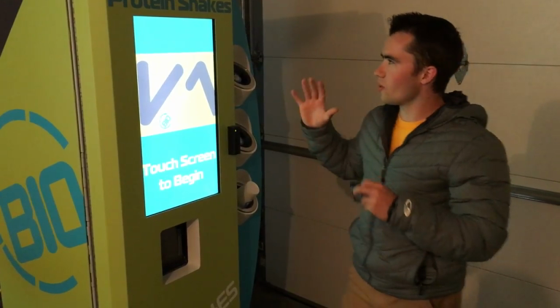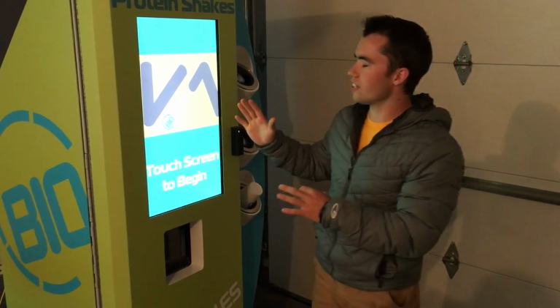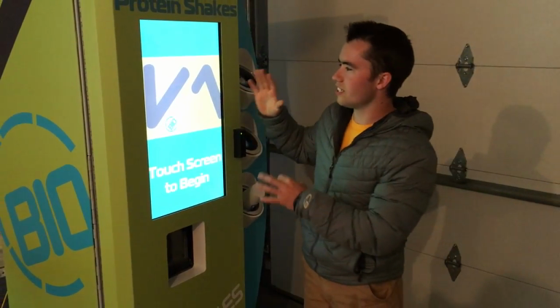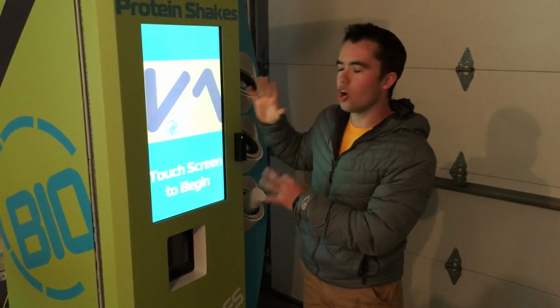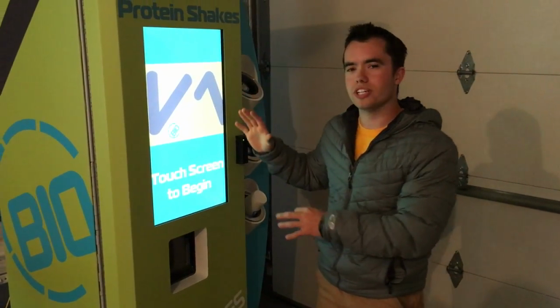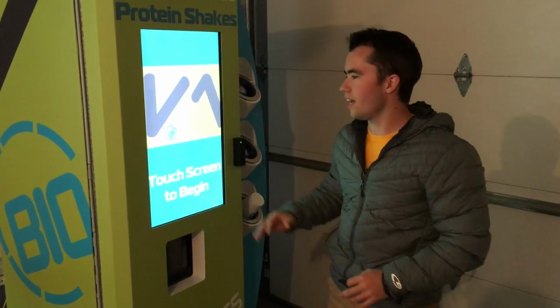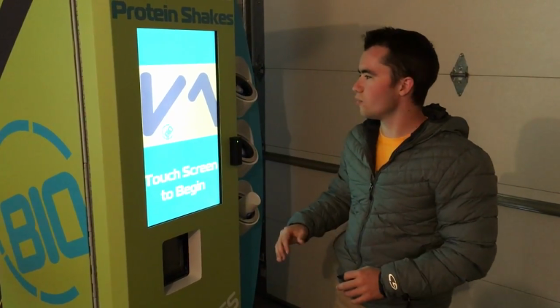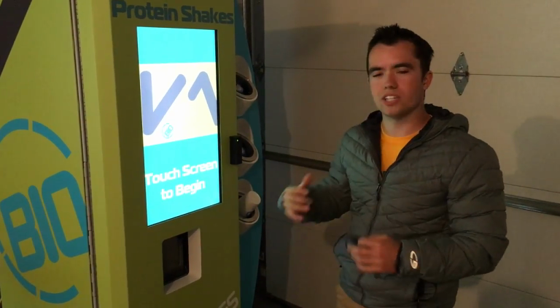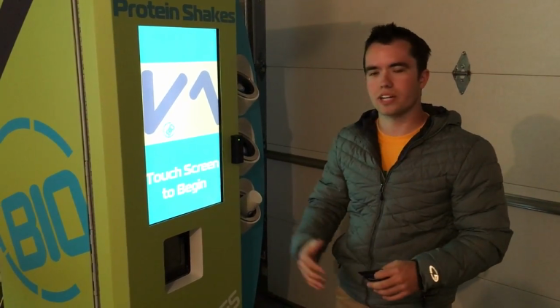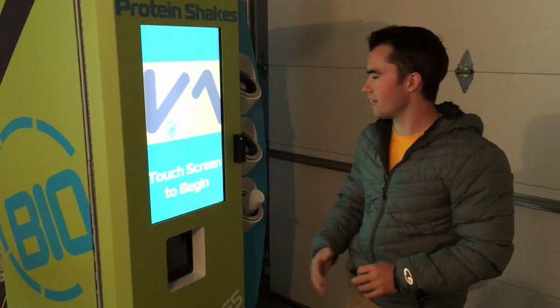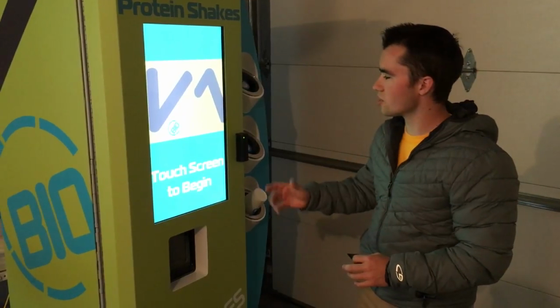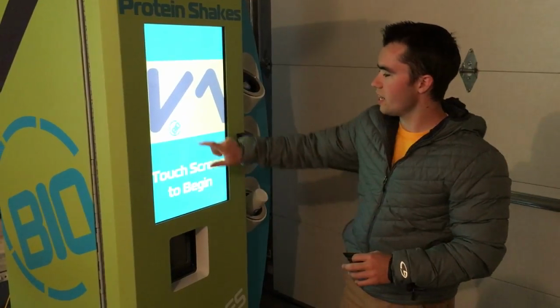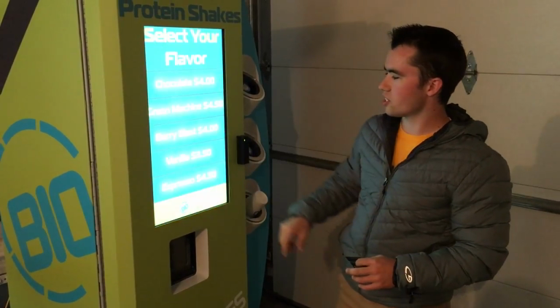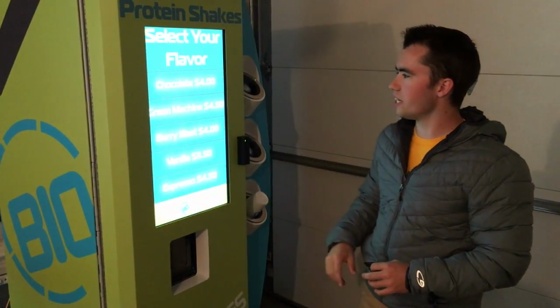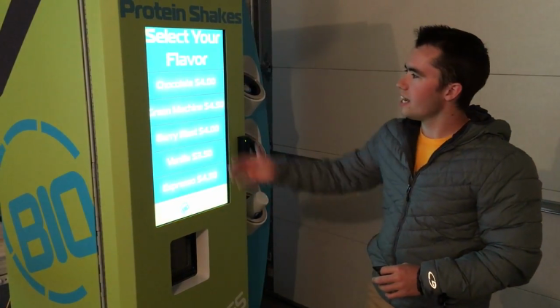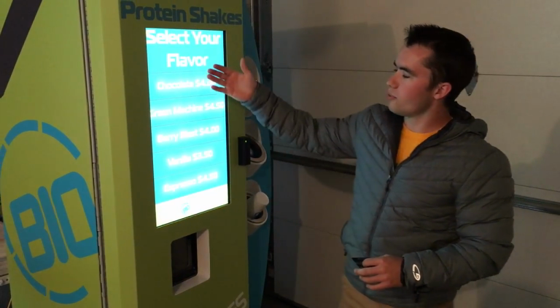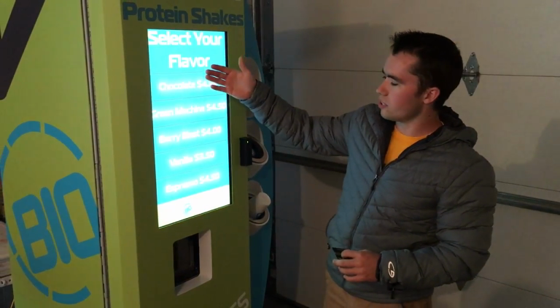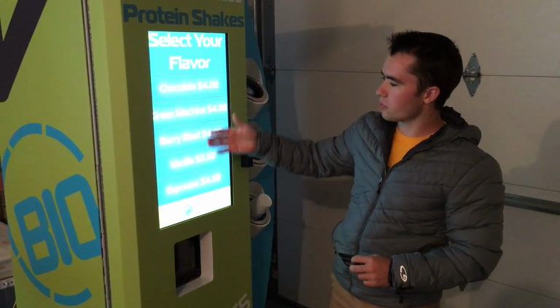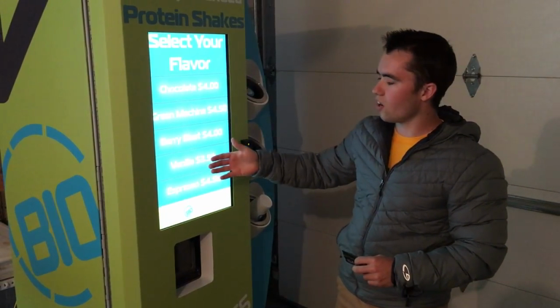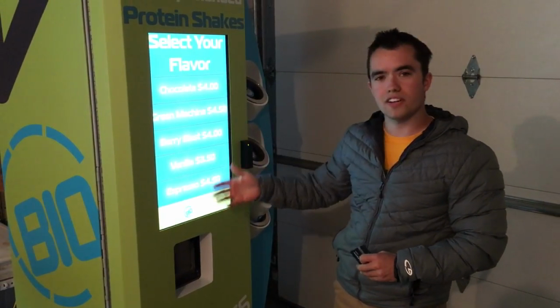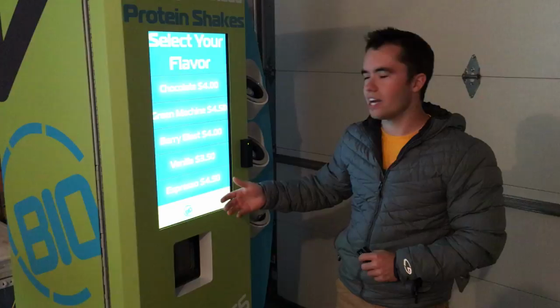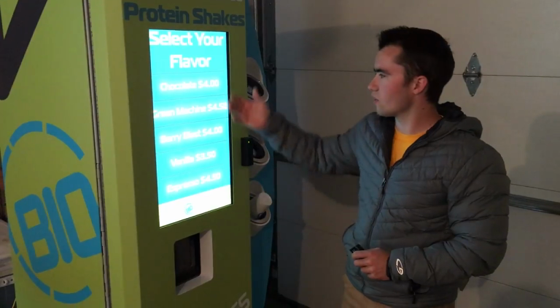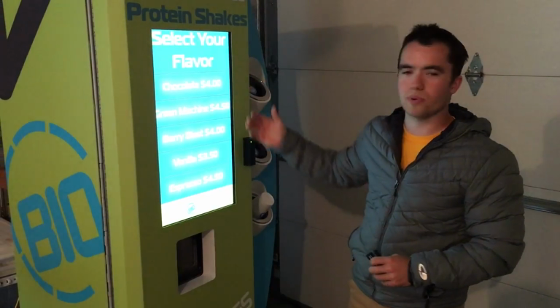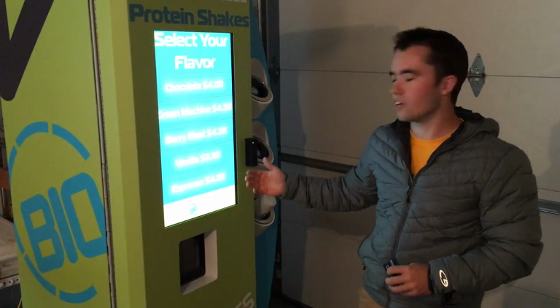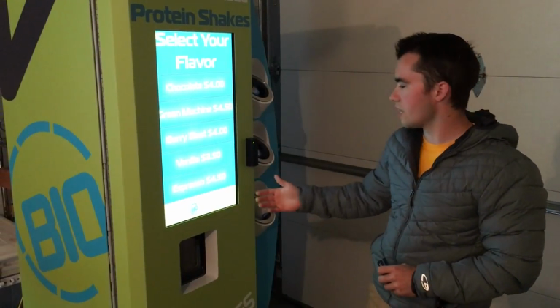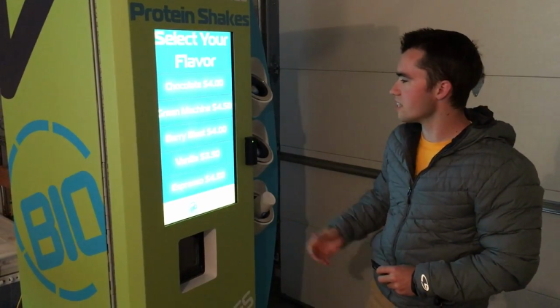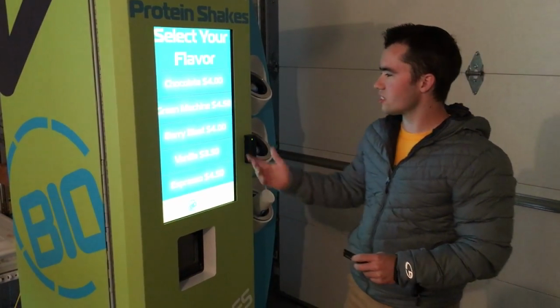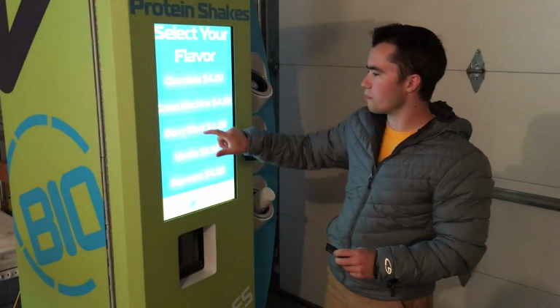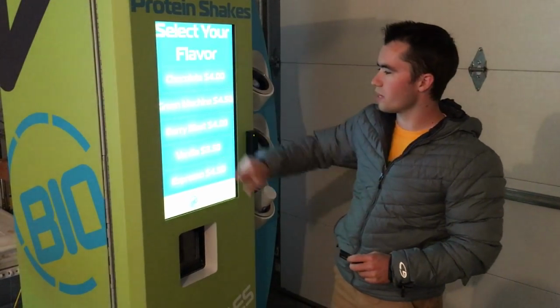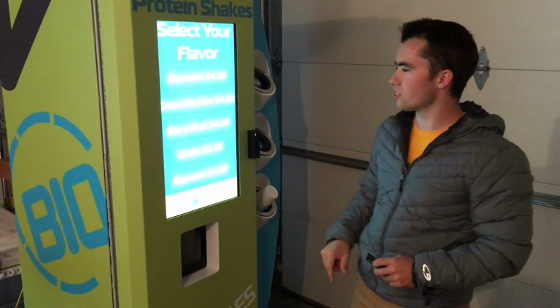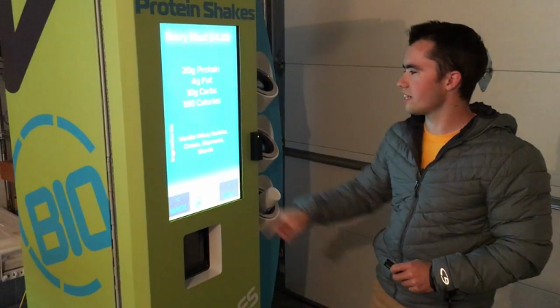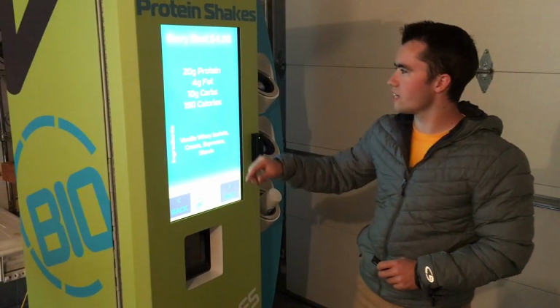Here is the home screen, and when people are done with their workout, they can come to the screen and touch it to begin. Here we display all the flavors that we have and the corresponding prices. So let's say we want to get Berry Blast — we just select that flavor.